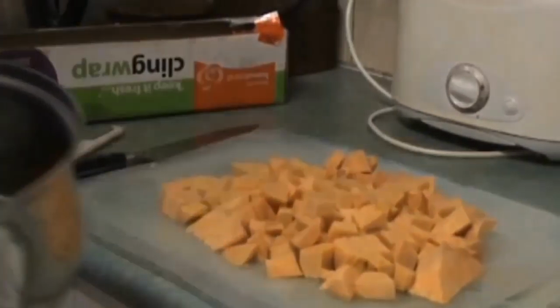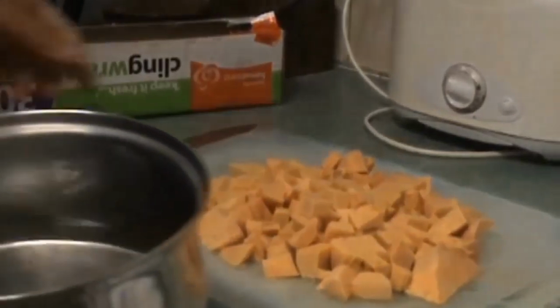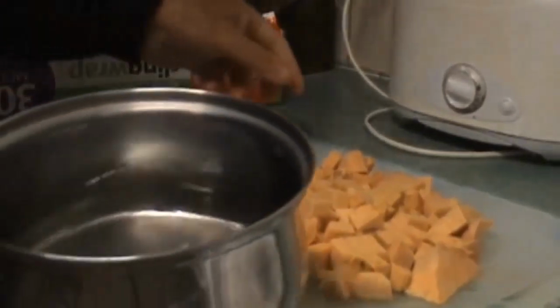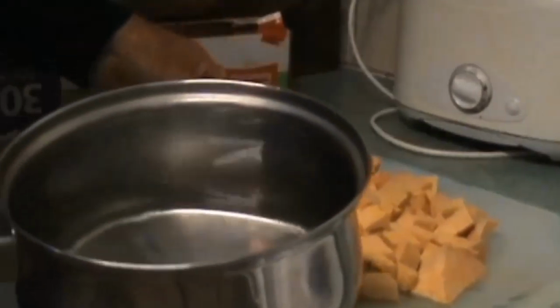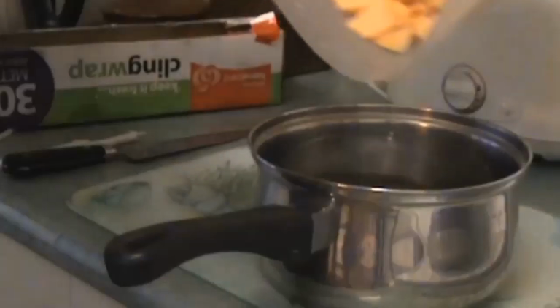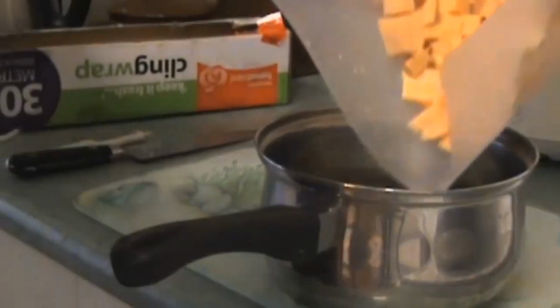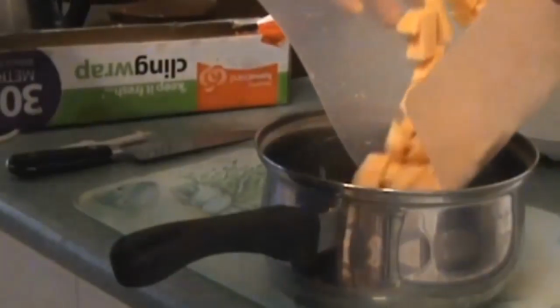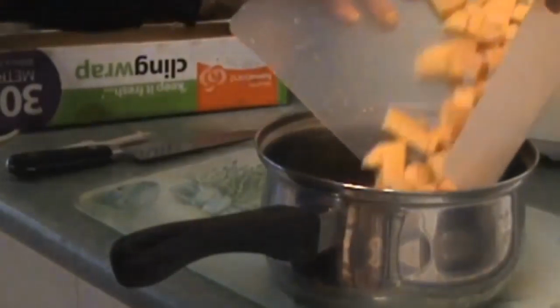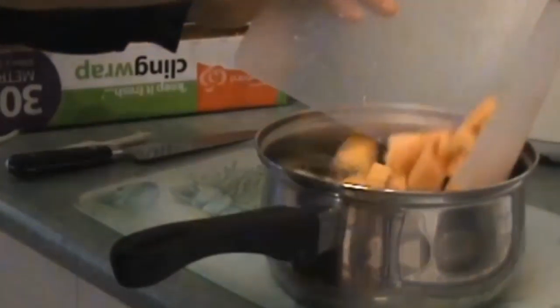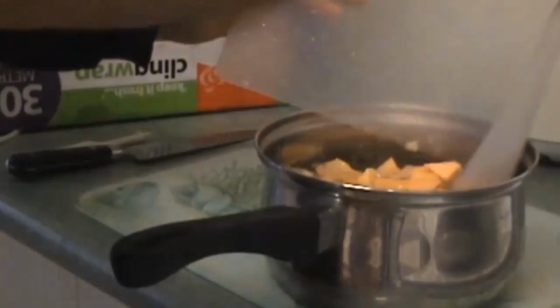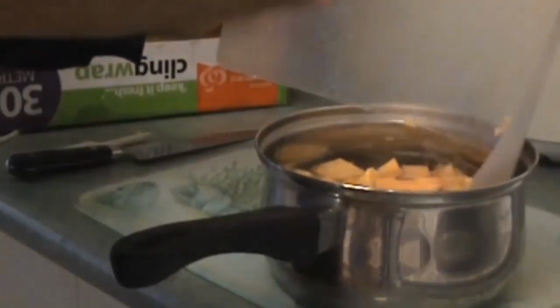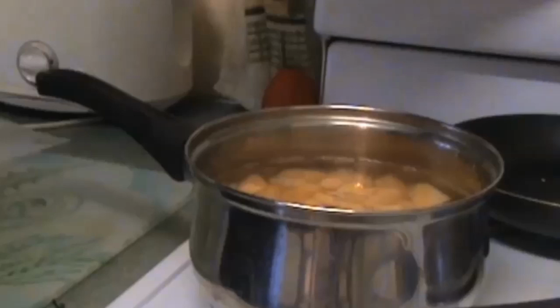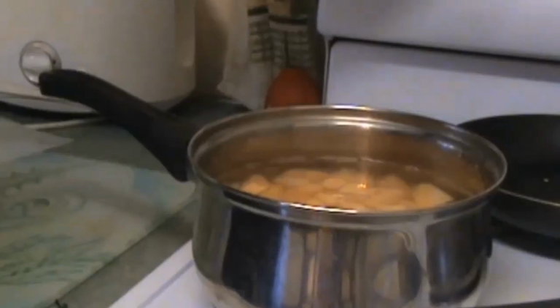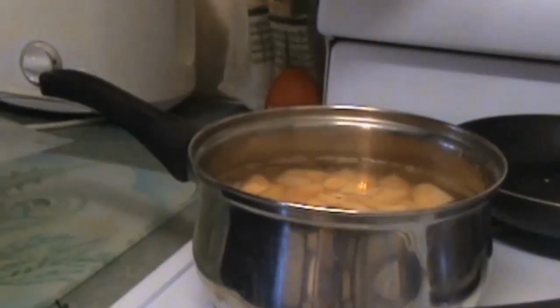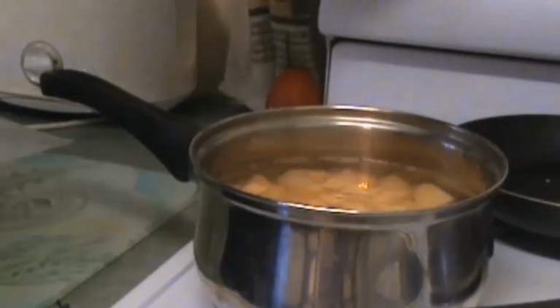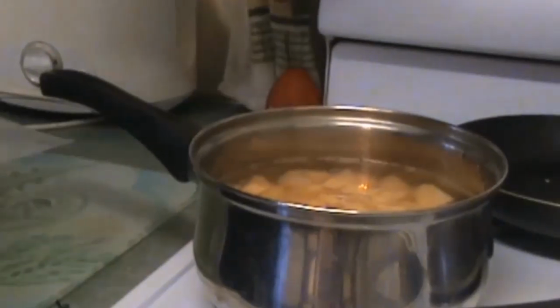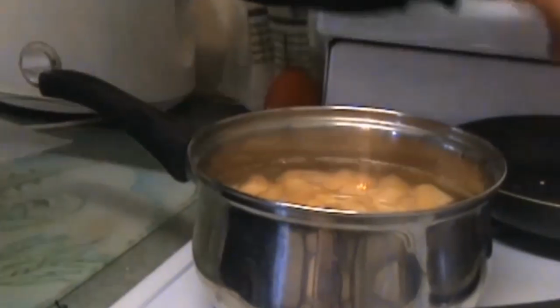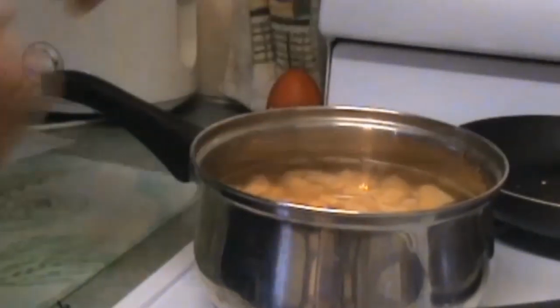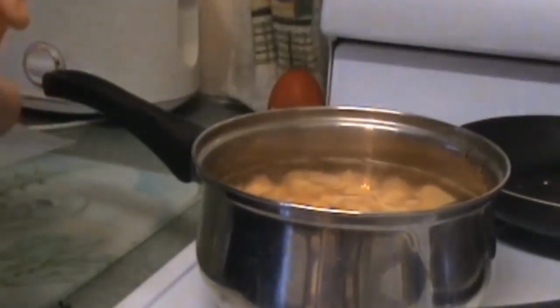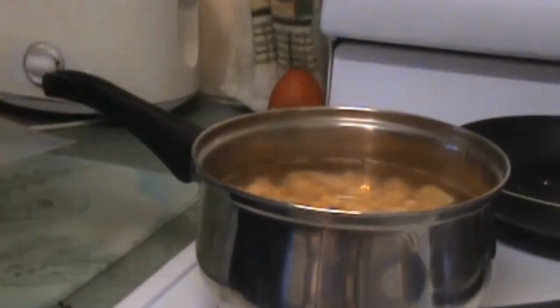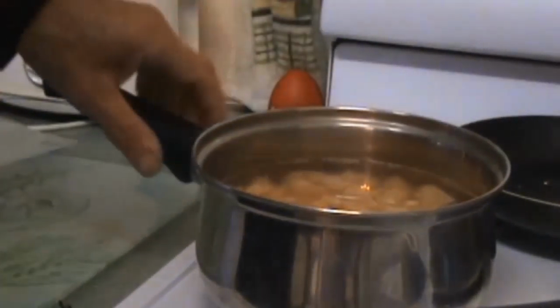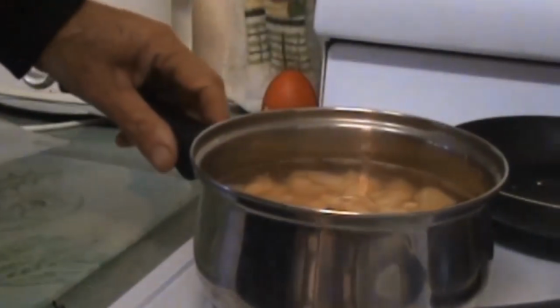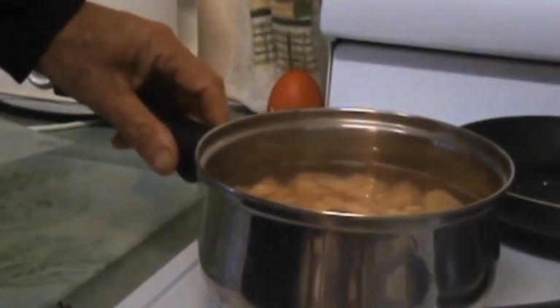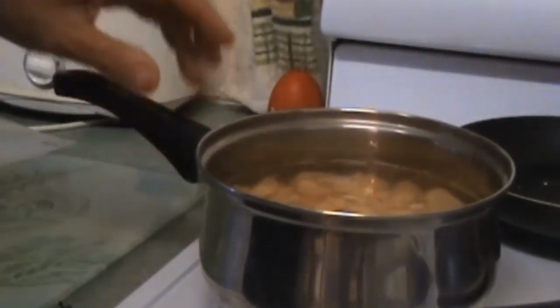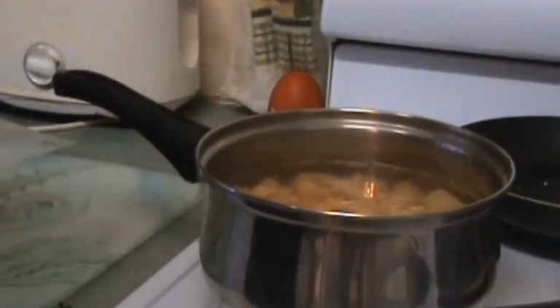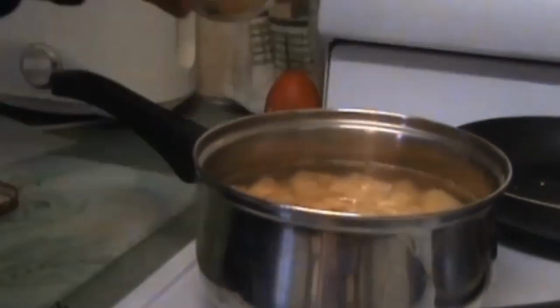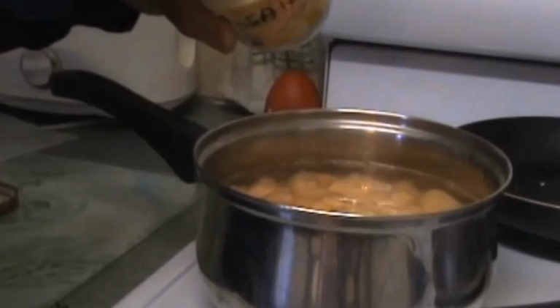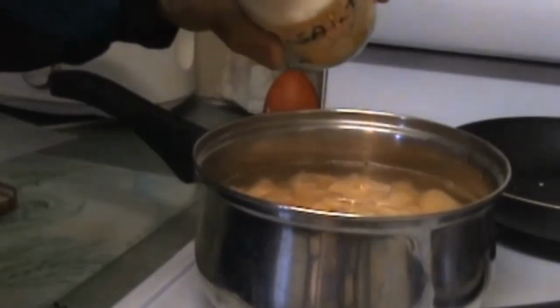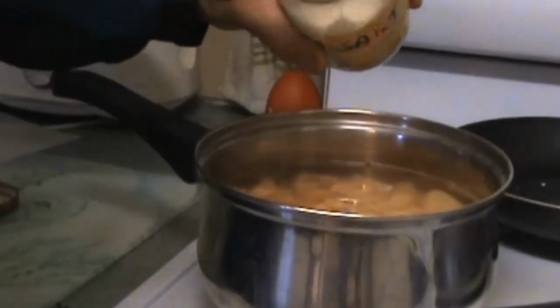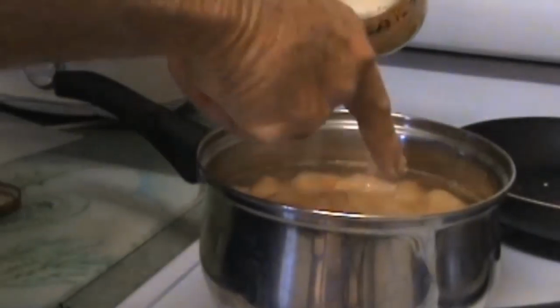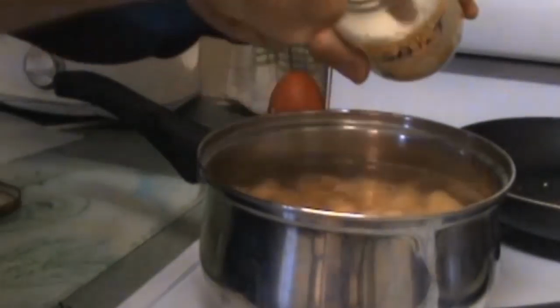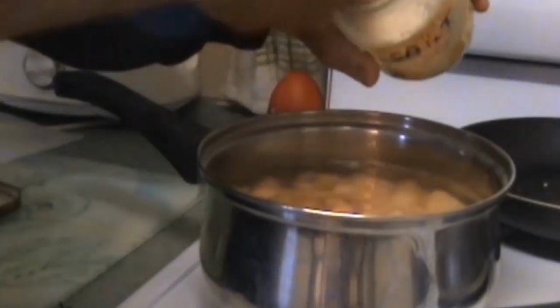Put it in a saucepan of water — might put a bit of salt in that water — bring it to the boil and let it cook for maybe 15 minutes. A bit of my sea salt, why not.